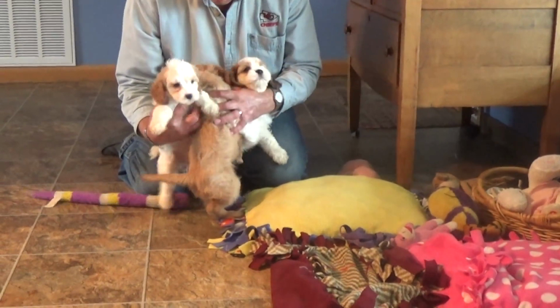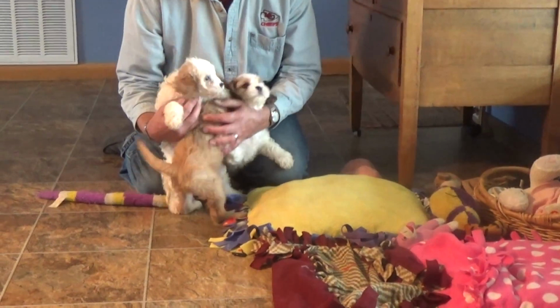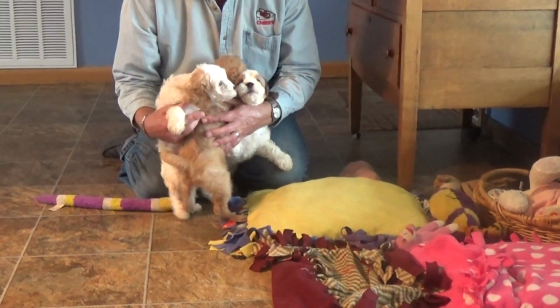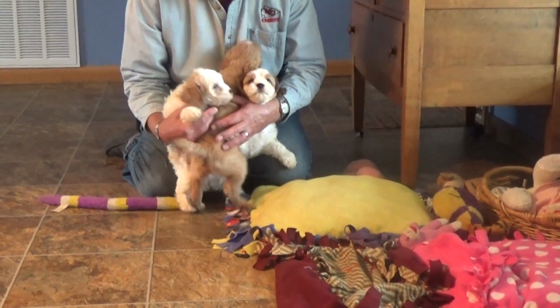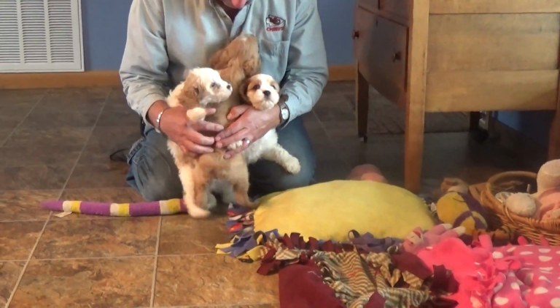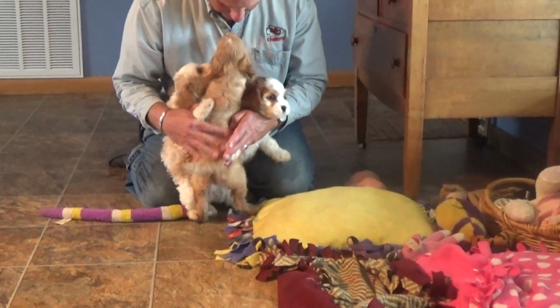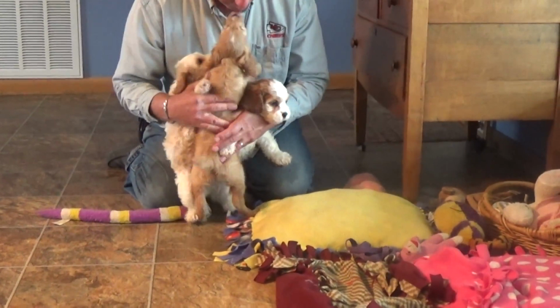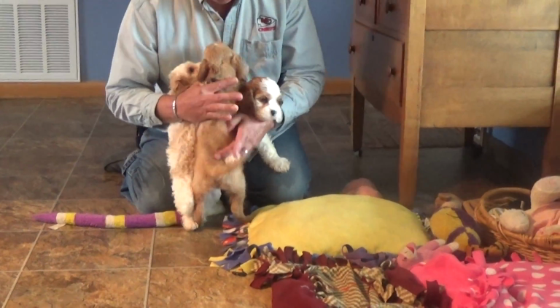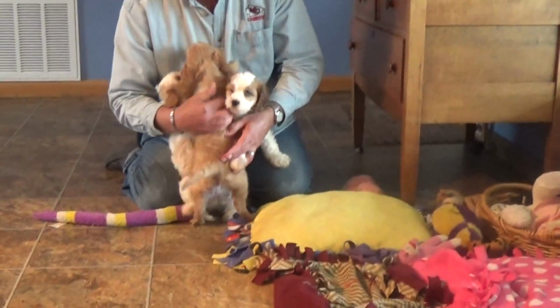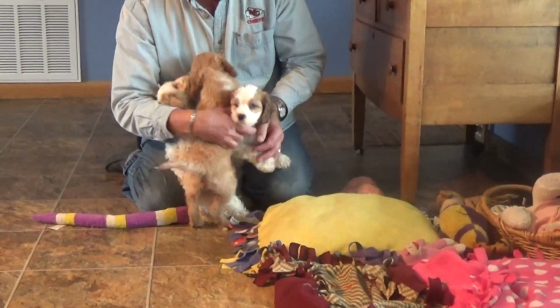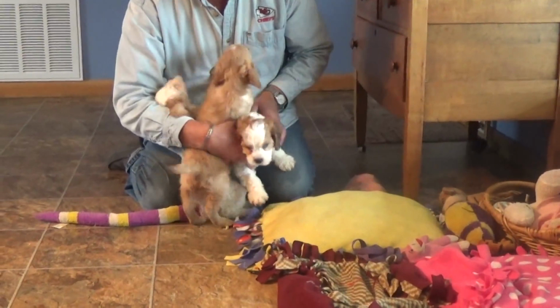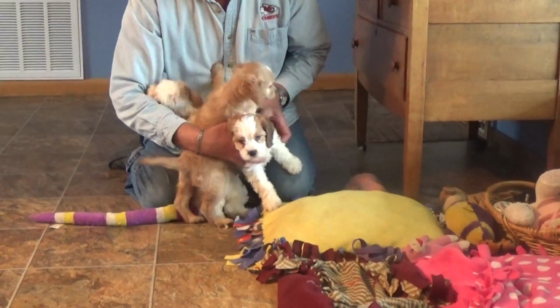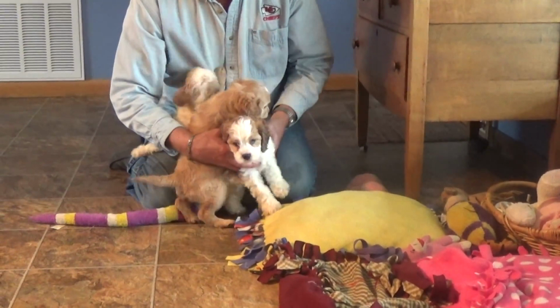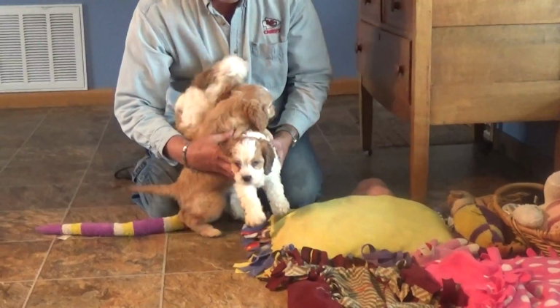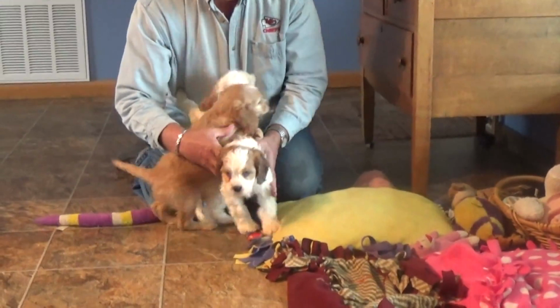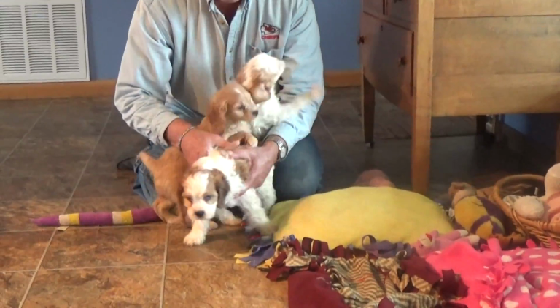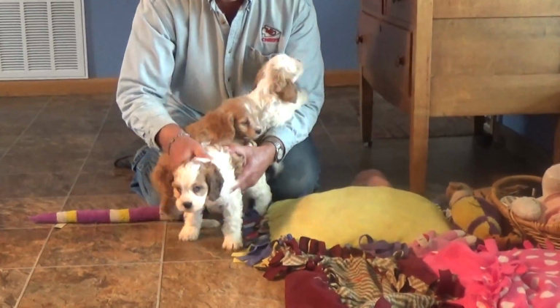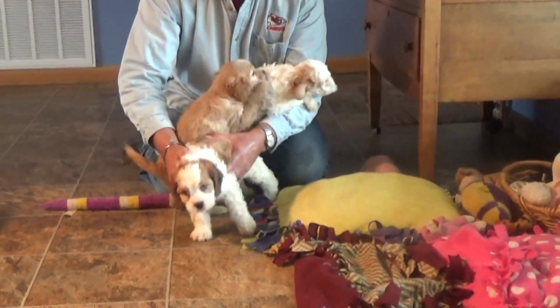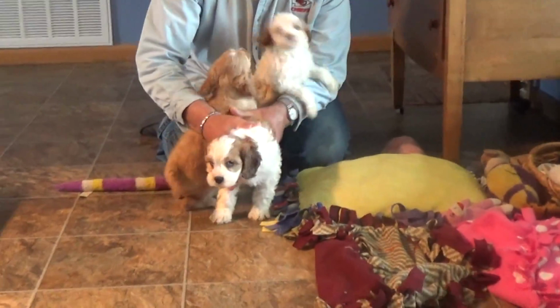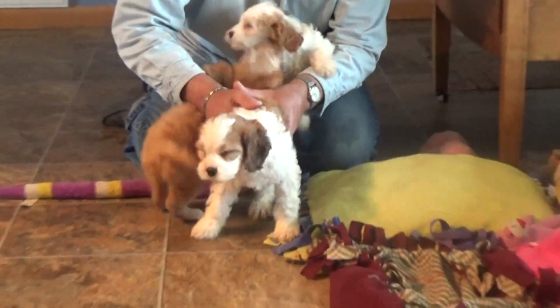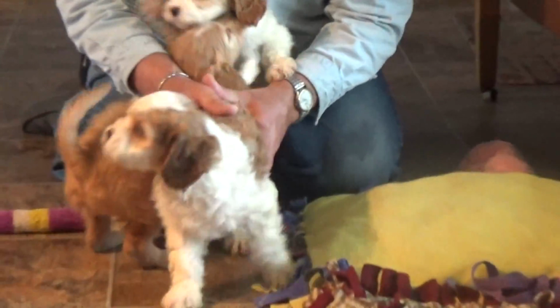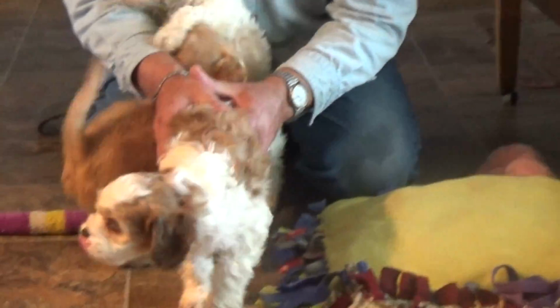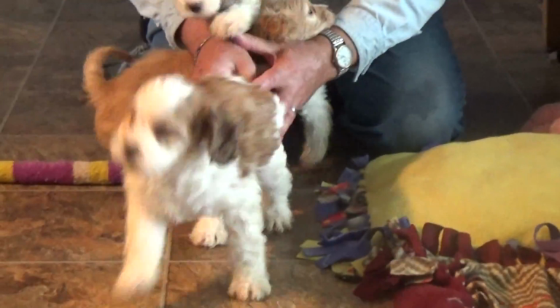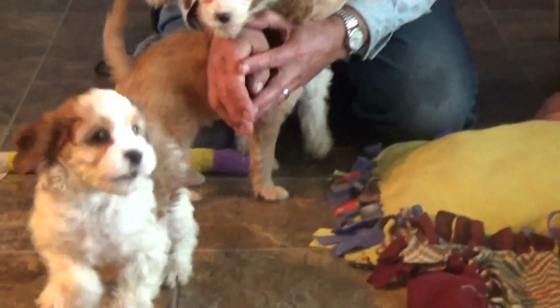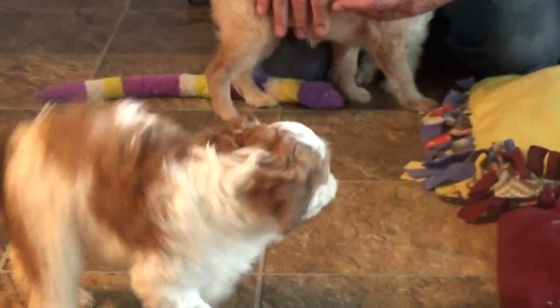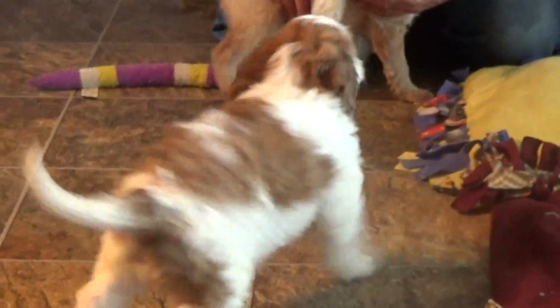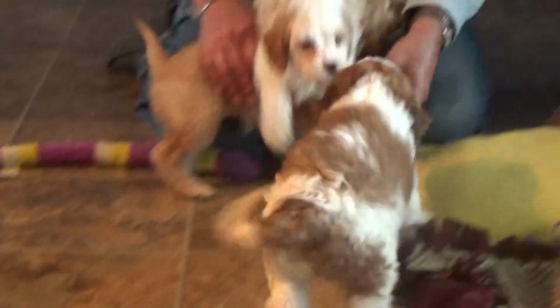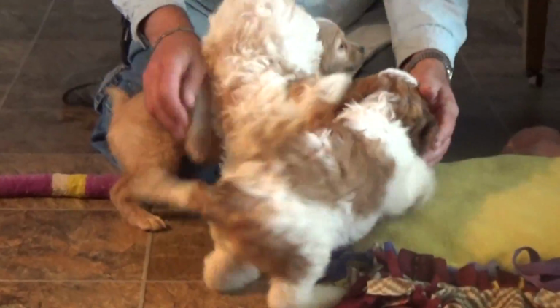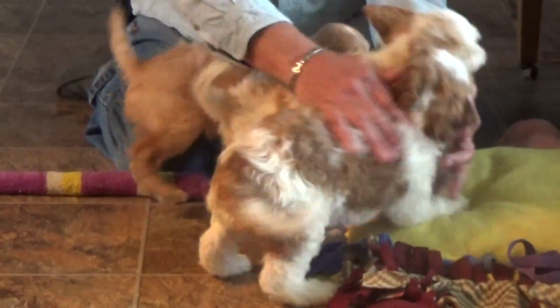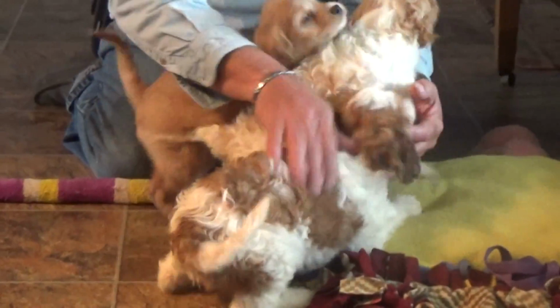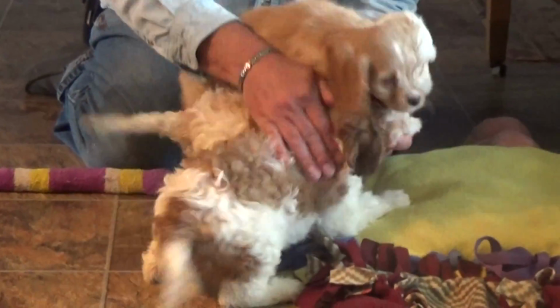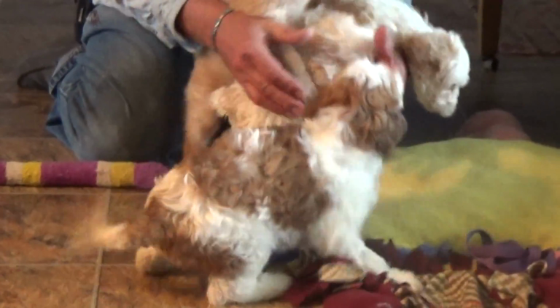Hi. We got puppies — oh boy do we have puppies. This is Carson, a beautiful red and white Cavapoo with a great curly coat.